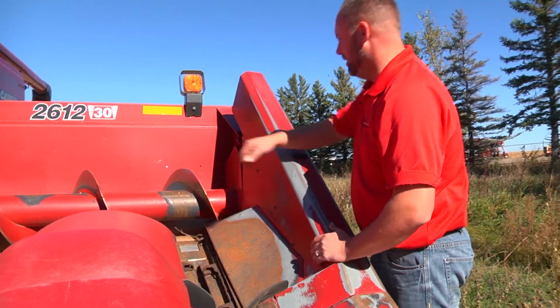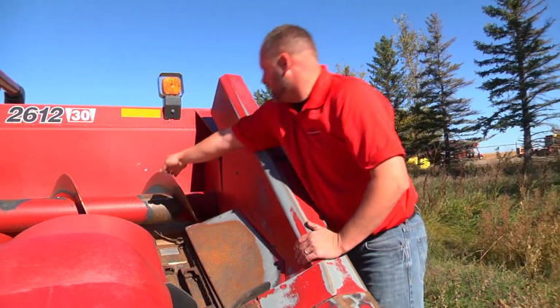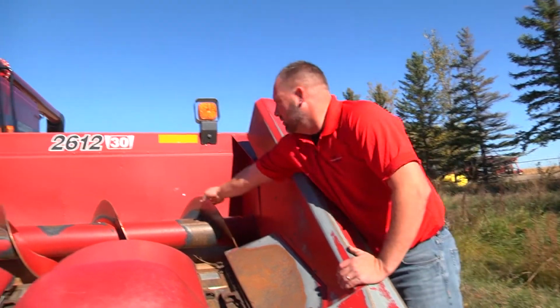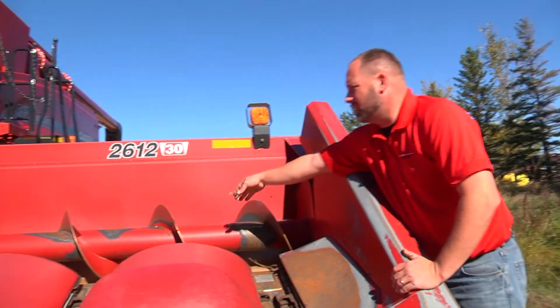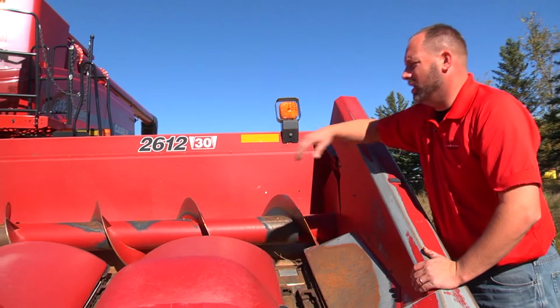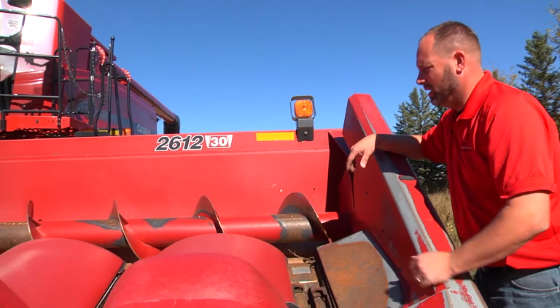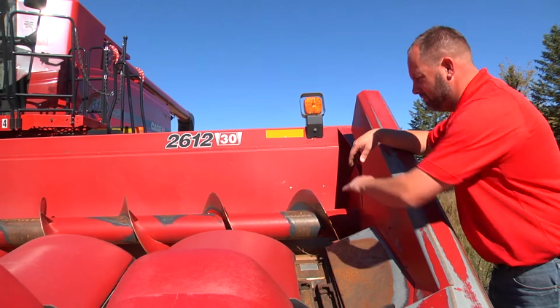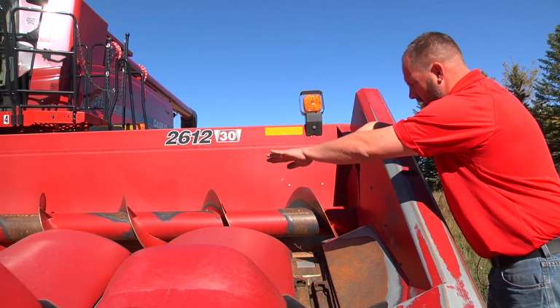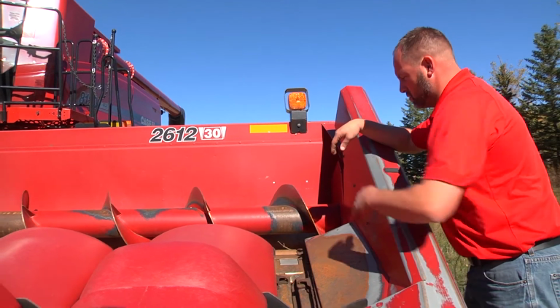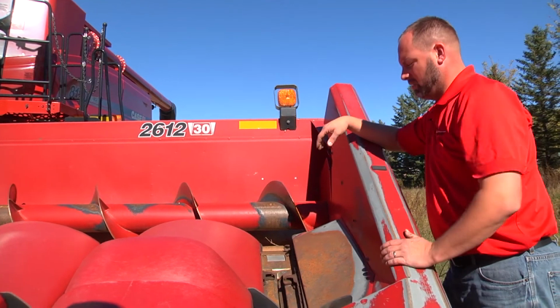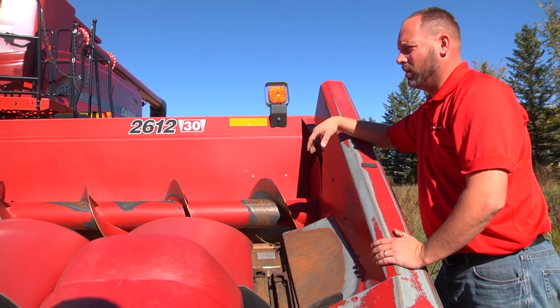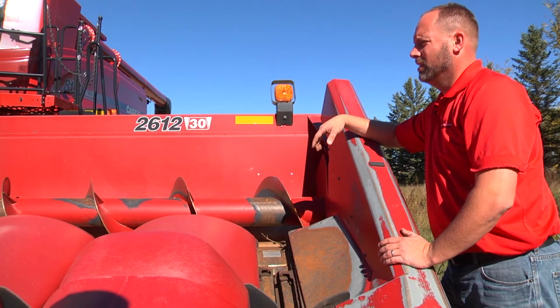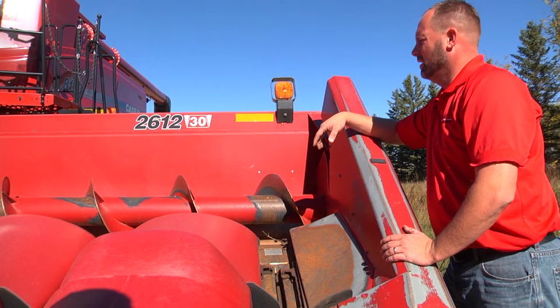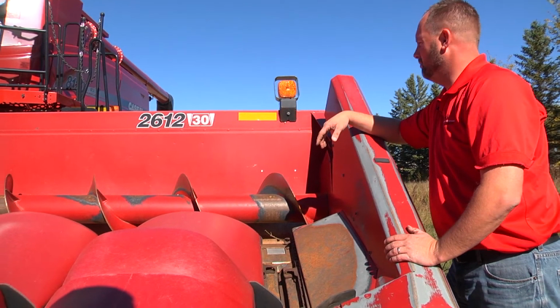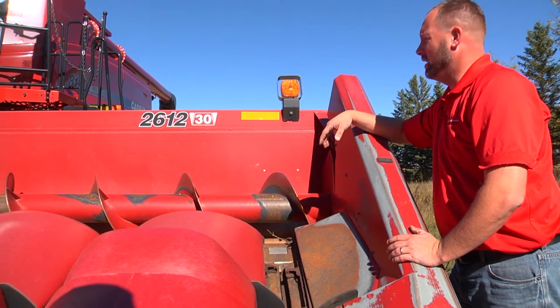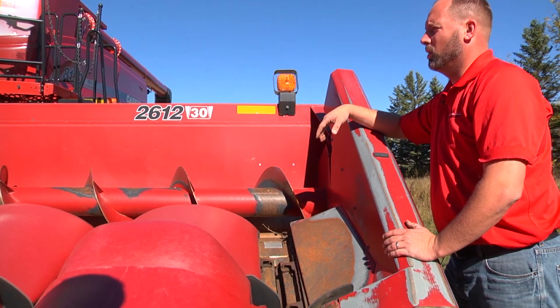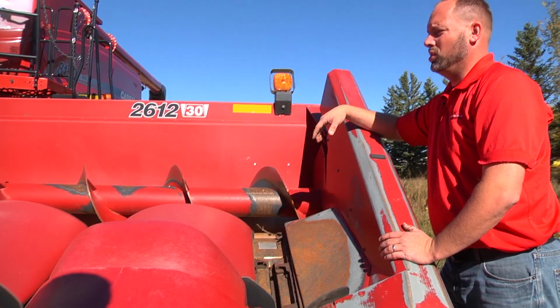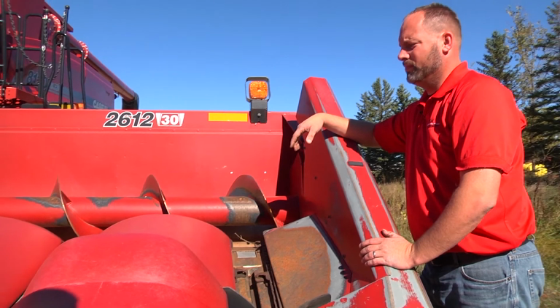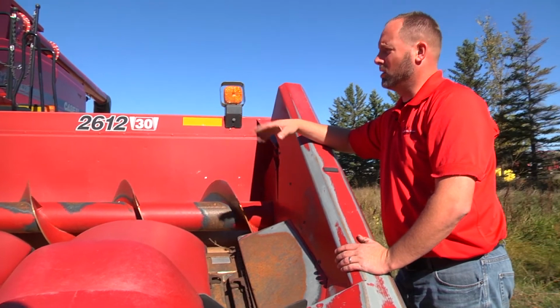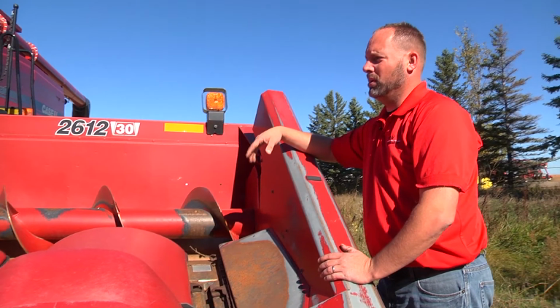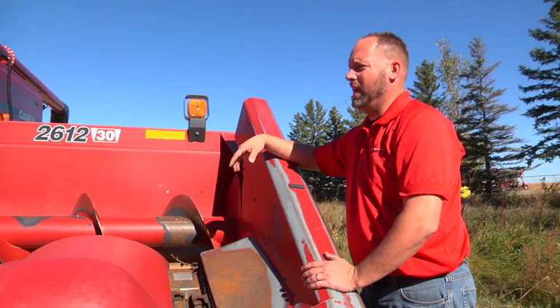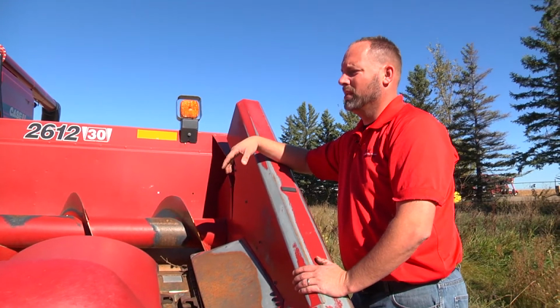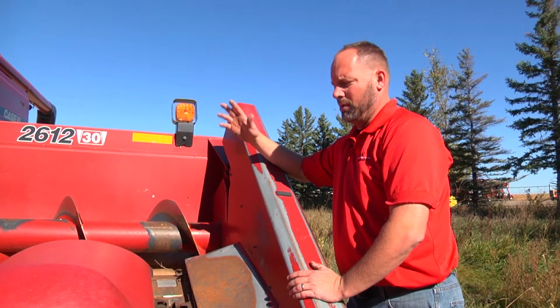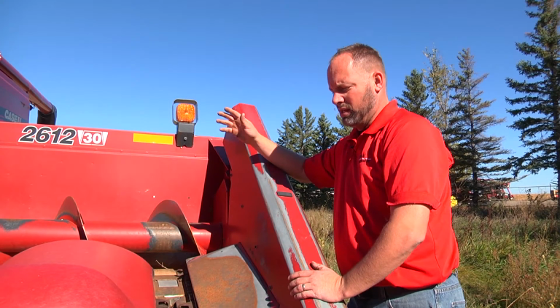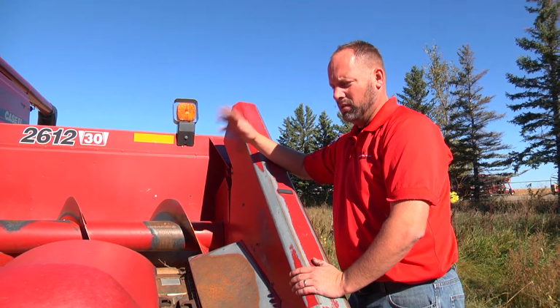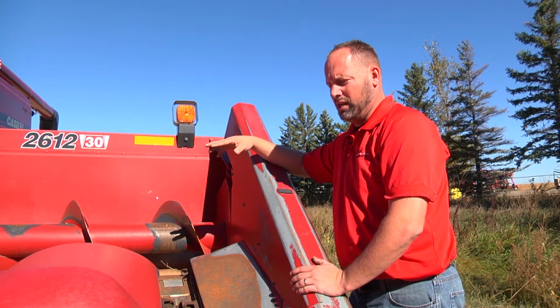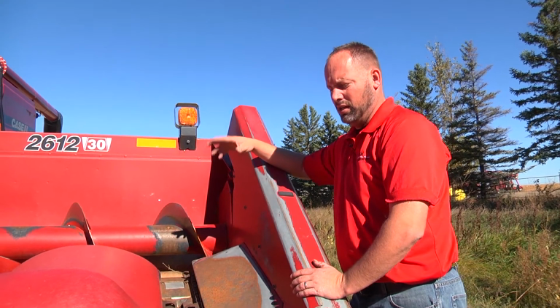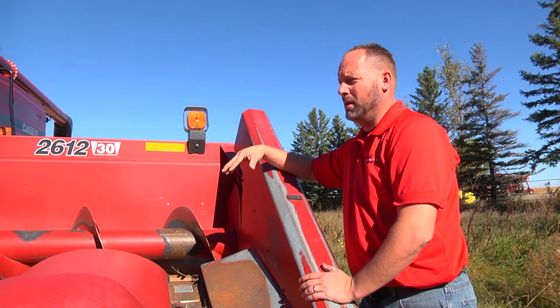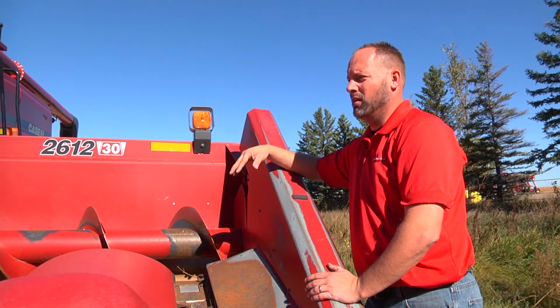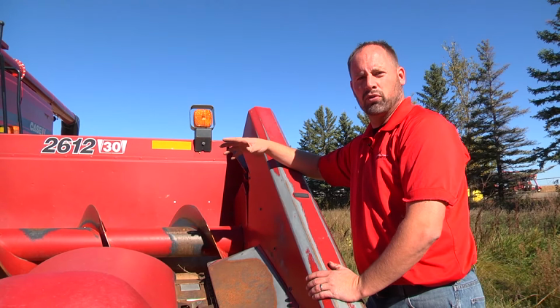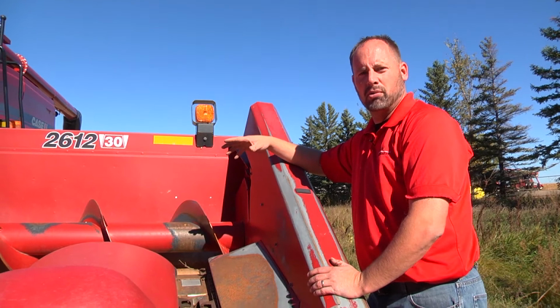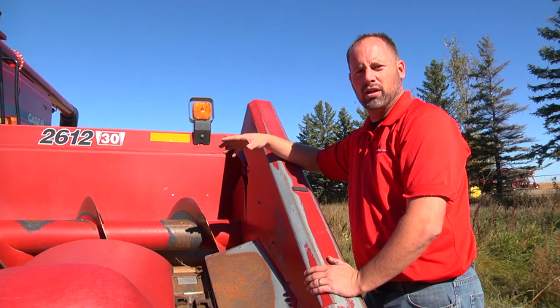I got a couple little dents up in the auger, but nothing's rubbing on the floor. Right now I'm going to crawl up into the cab, raise it up, lock it, and then come back down and we'll go through a couple other things.